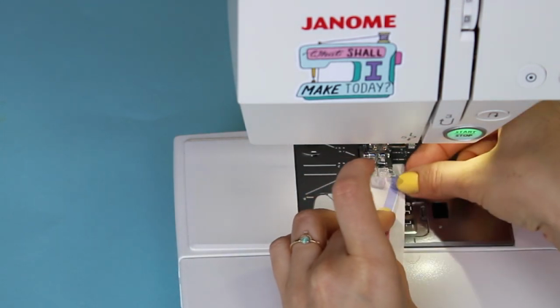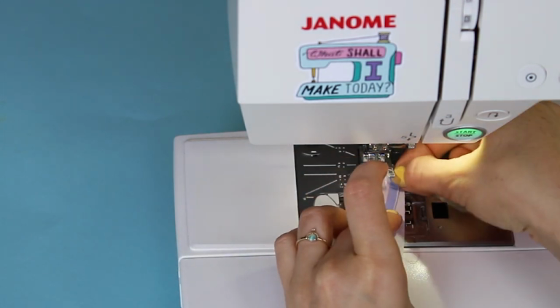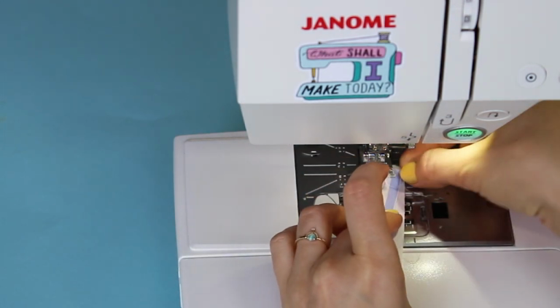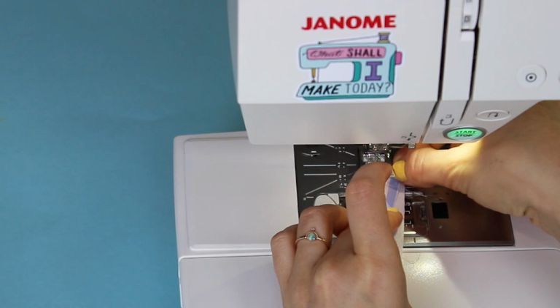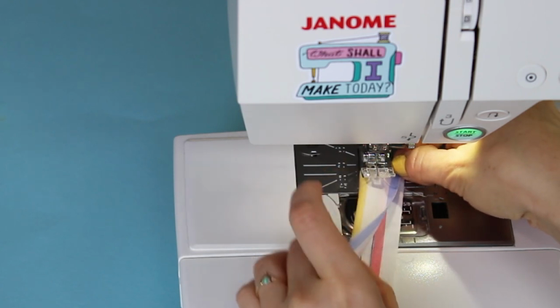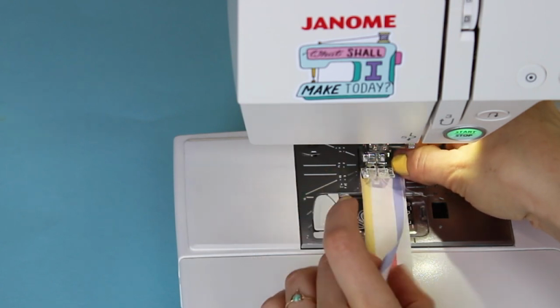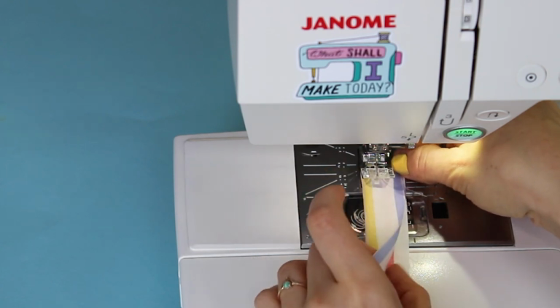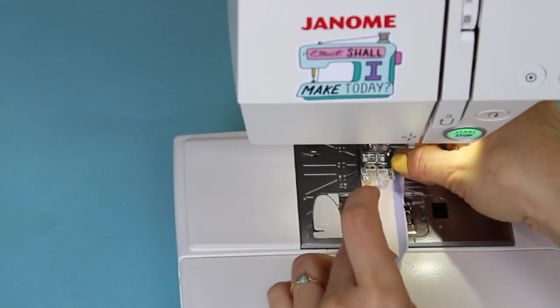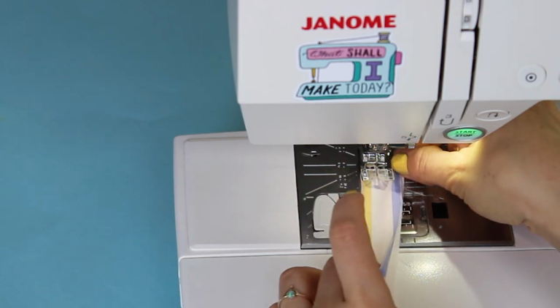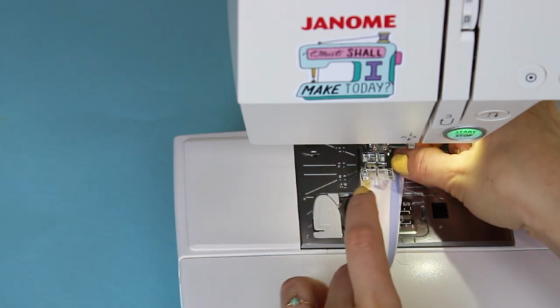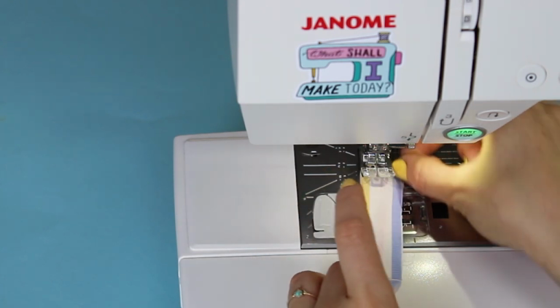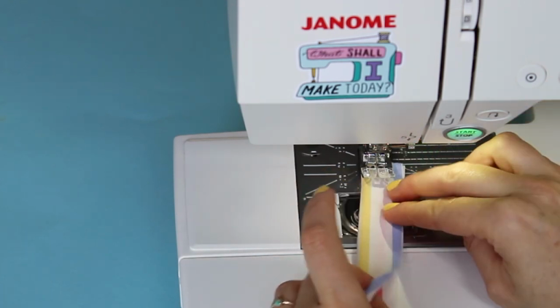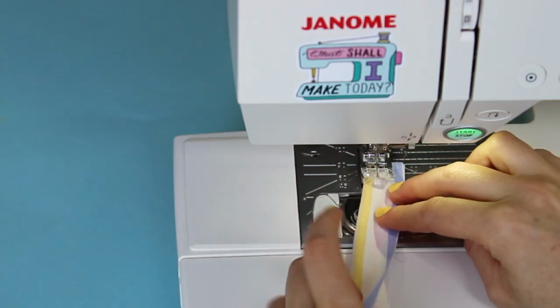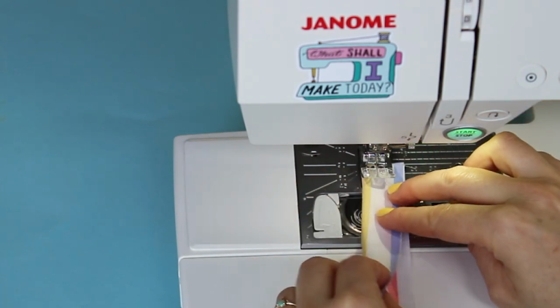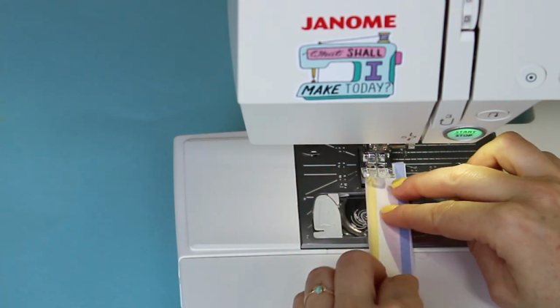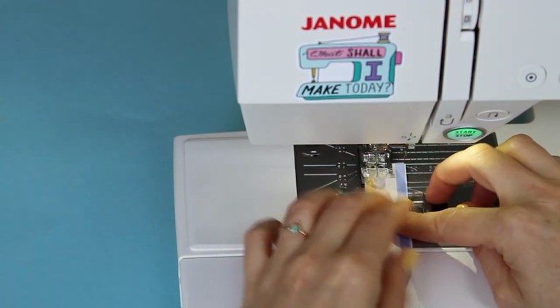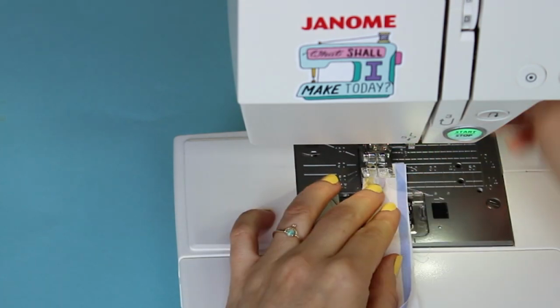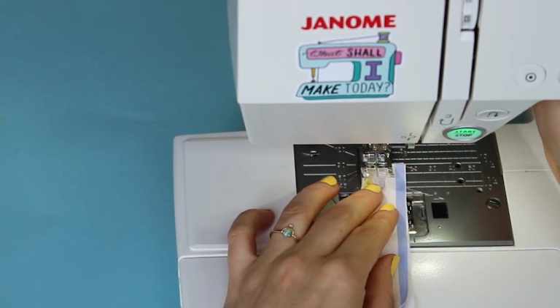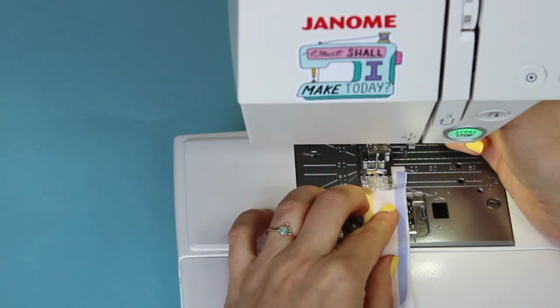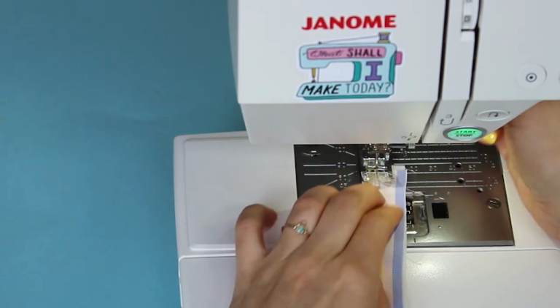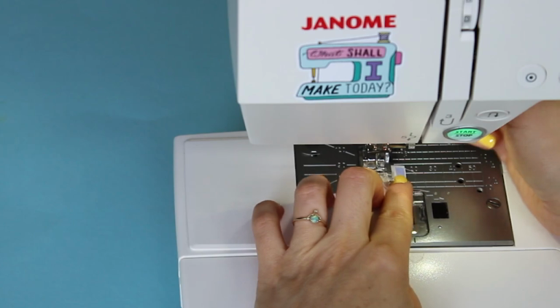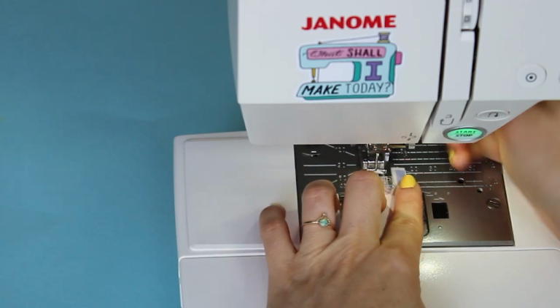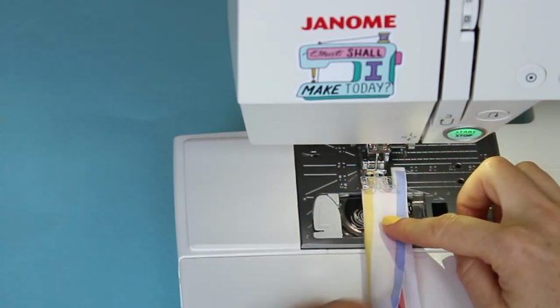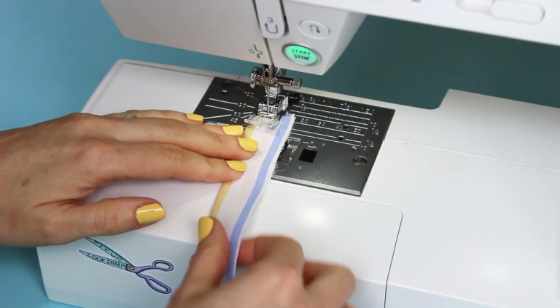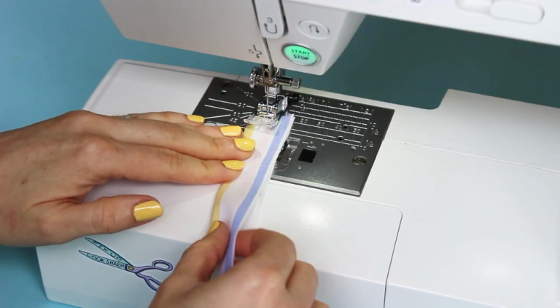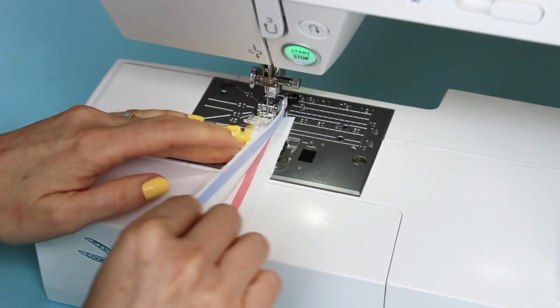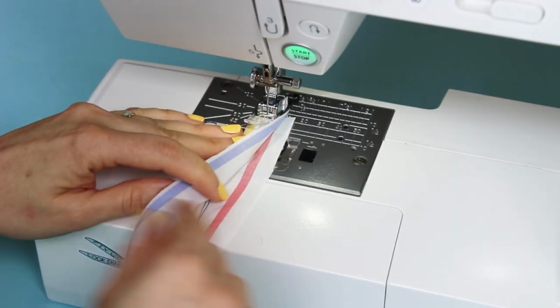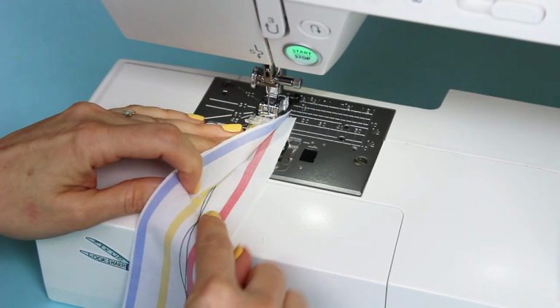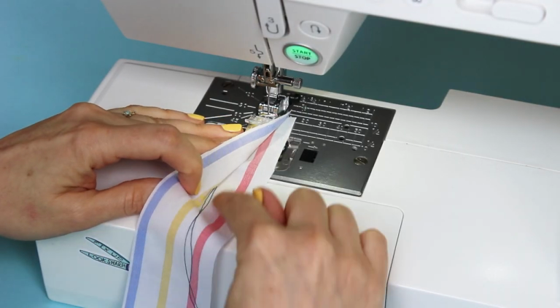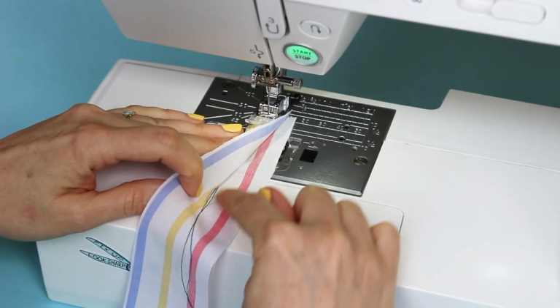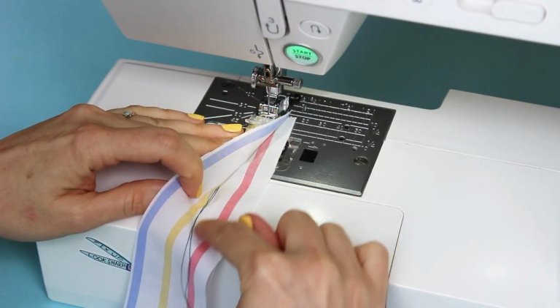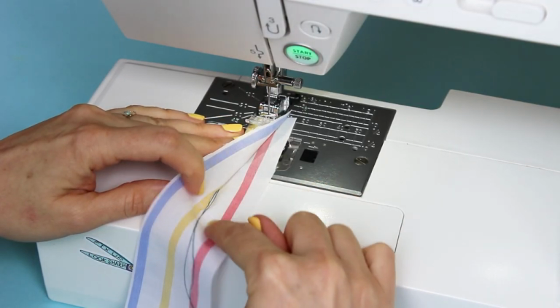Now fold the strip lengthways right sides together, lining up the long raw edges. Lower your presser foot to hold everything in place. The long threads should be sandwiched between the fabric layers.